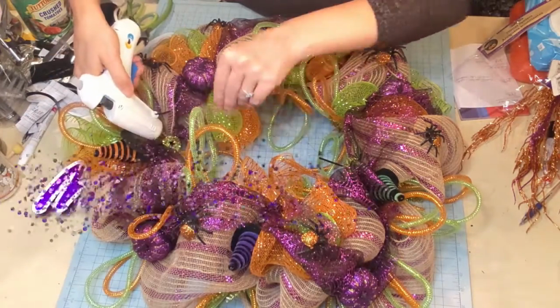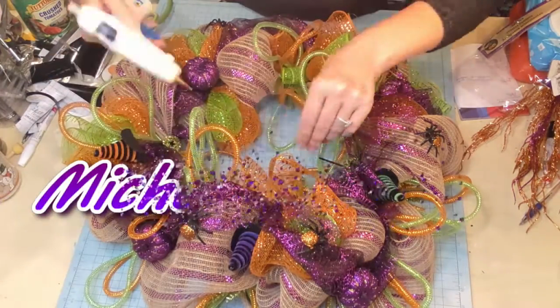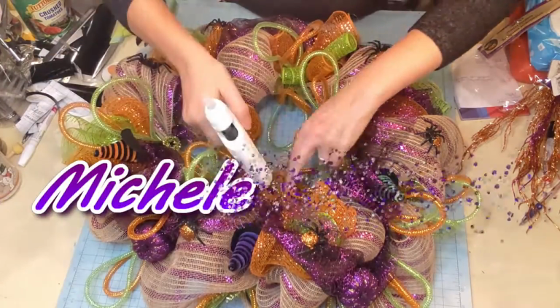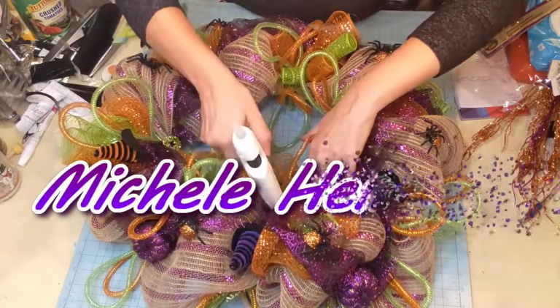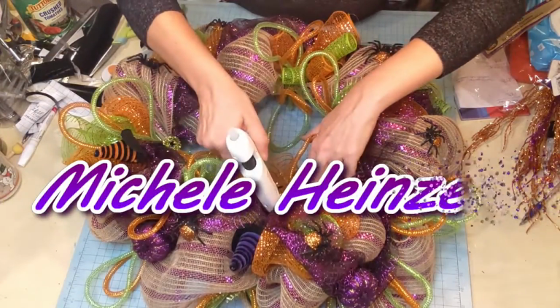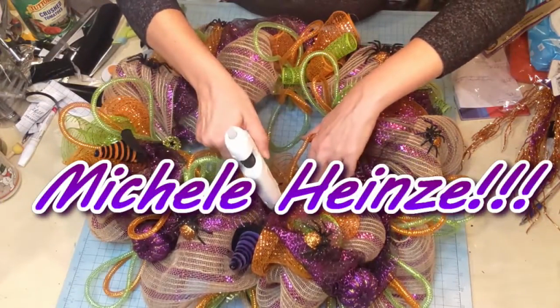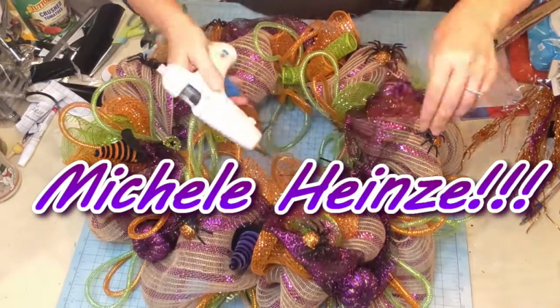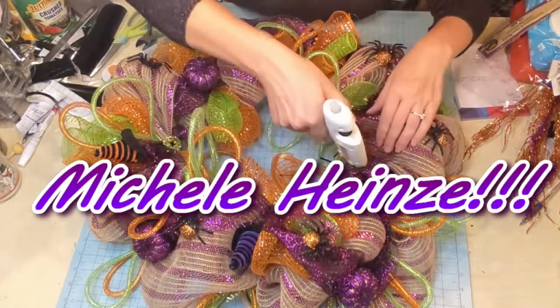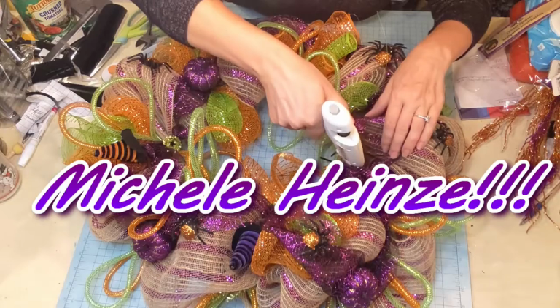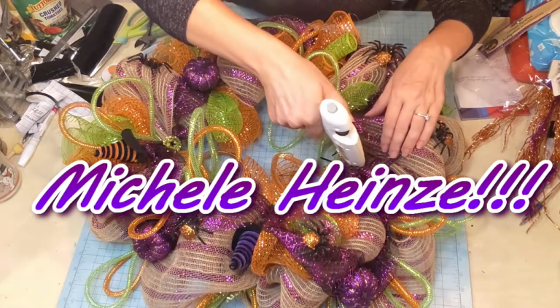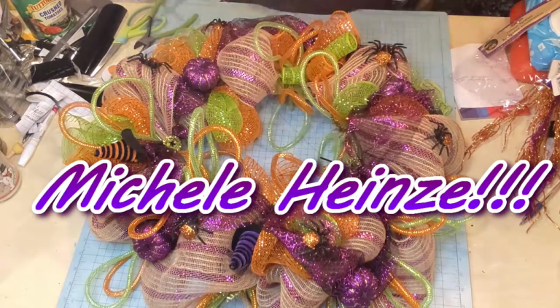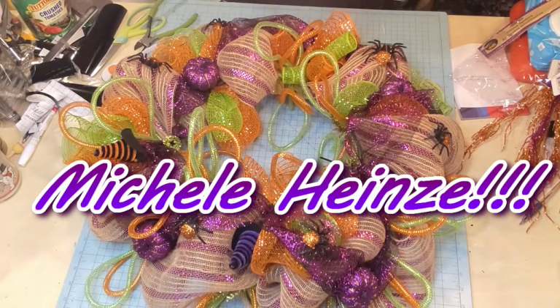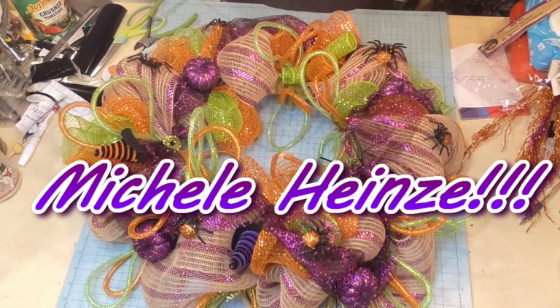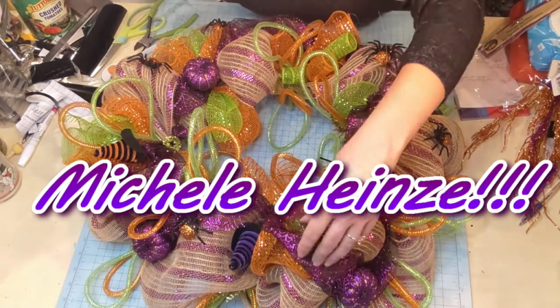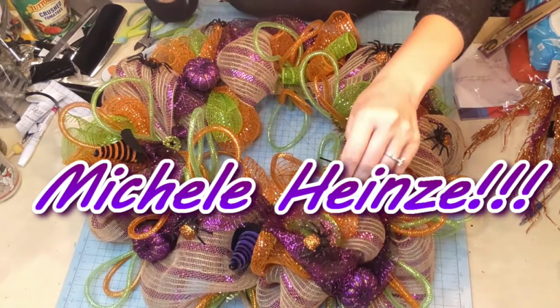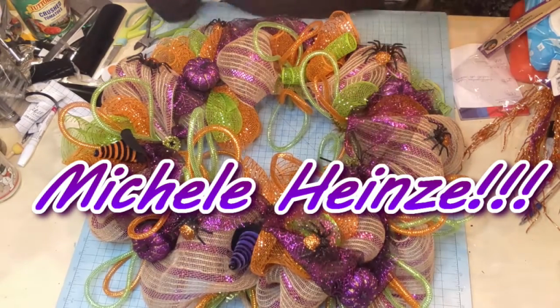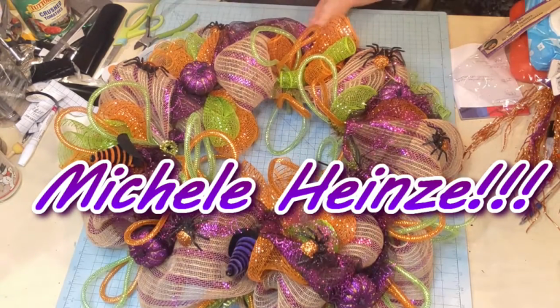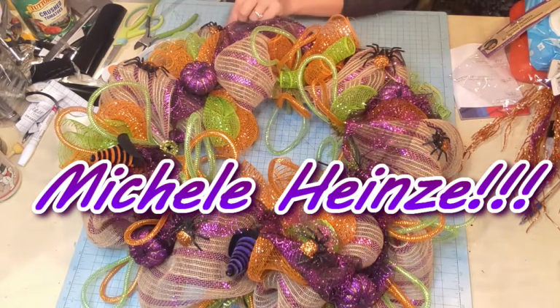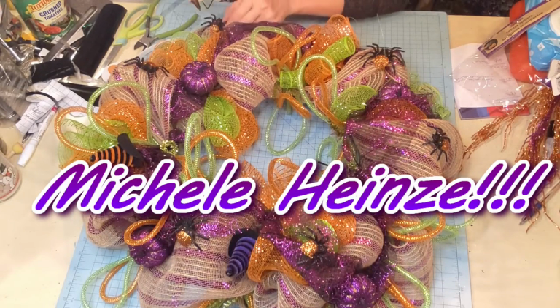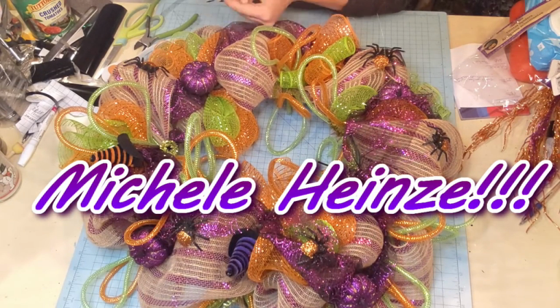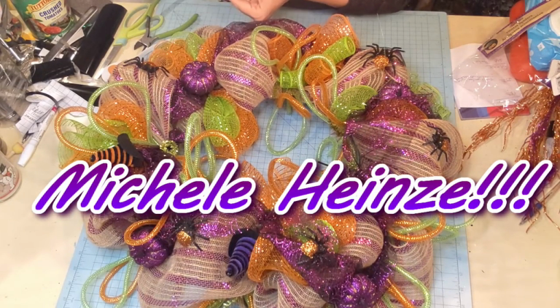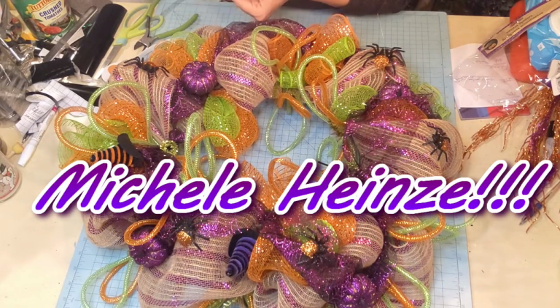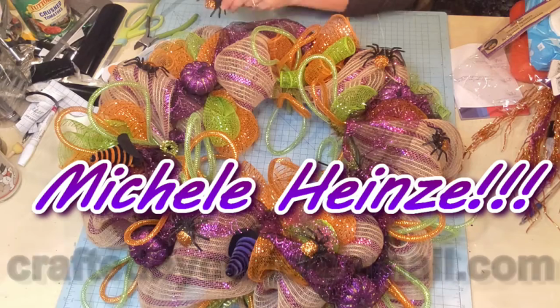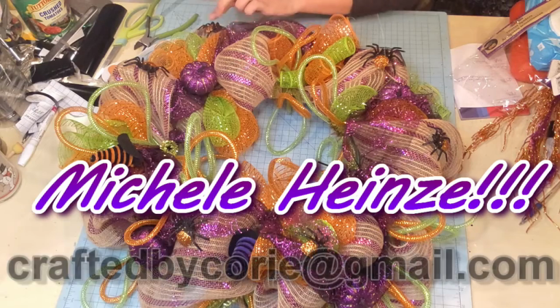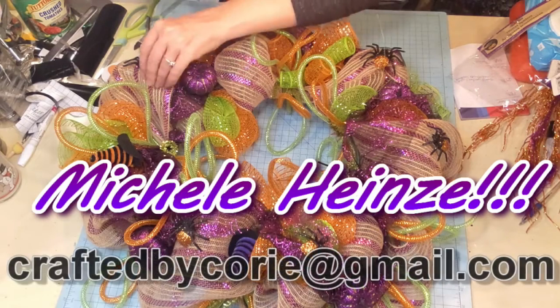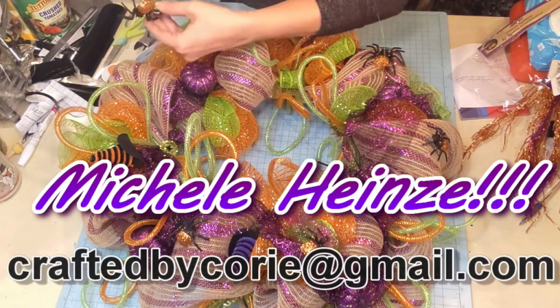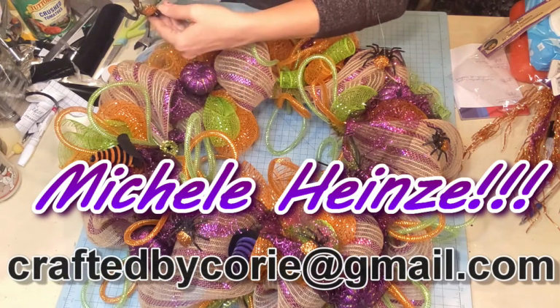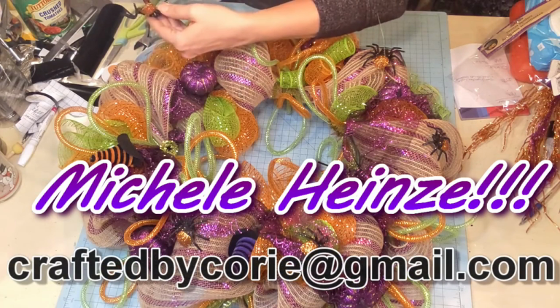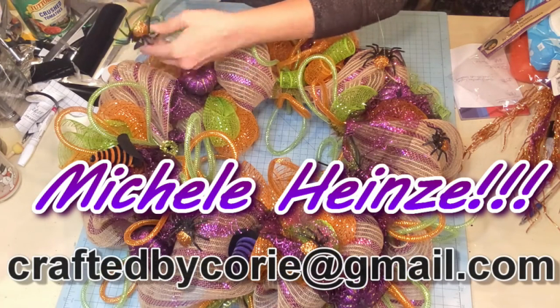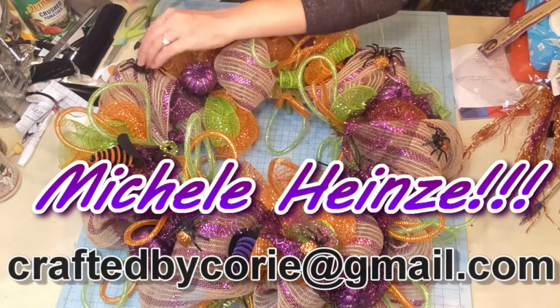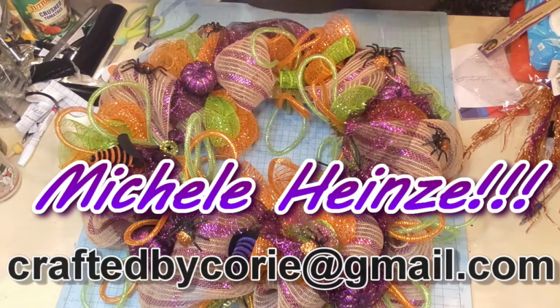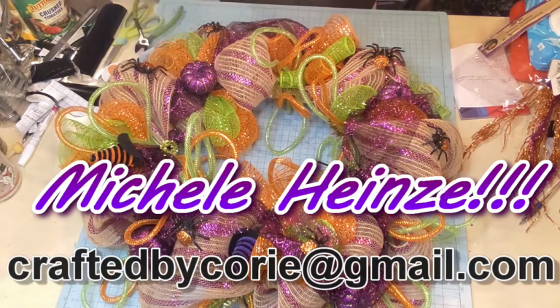I want to say a quick congratulations to Michelle Hines — Michelle, you are the winner for the Dollar Tree giveaway! Congratulations! Be sure to email me your address so I can get this awesome package out to you.